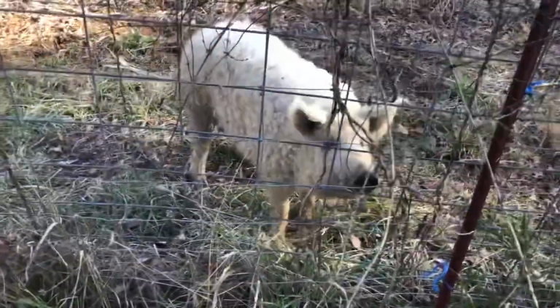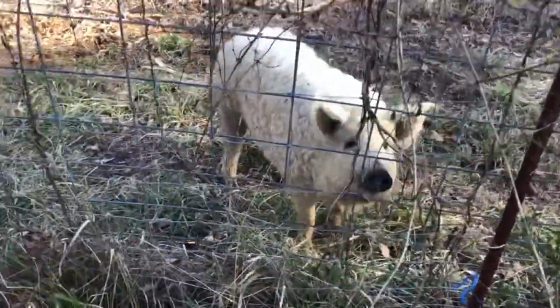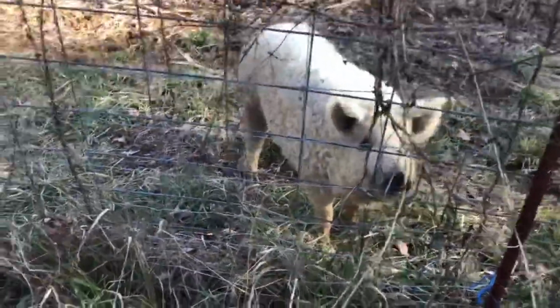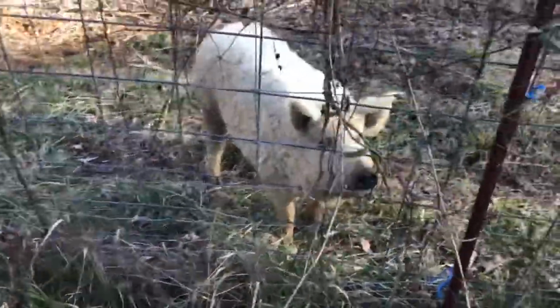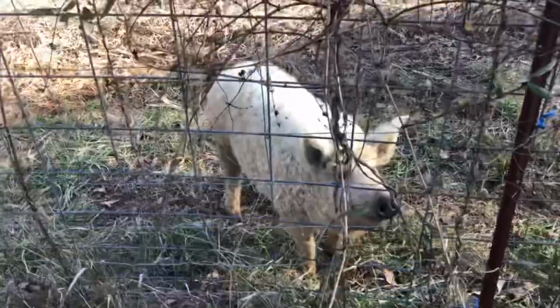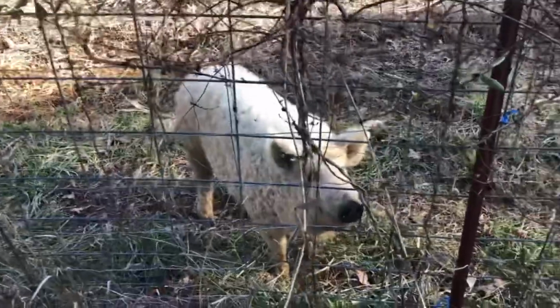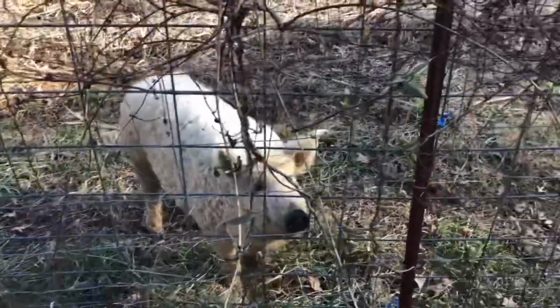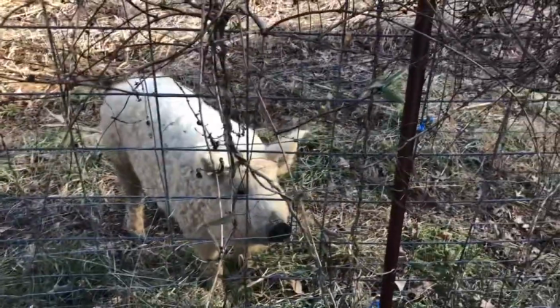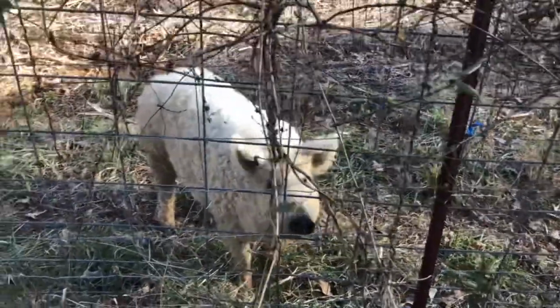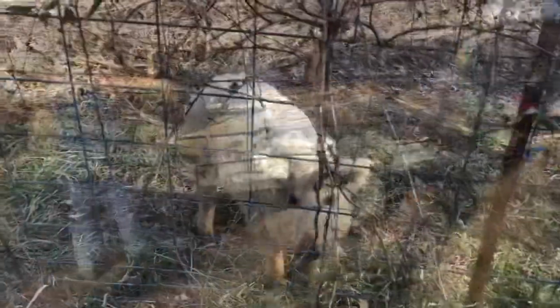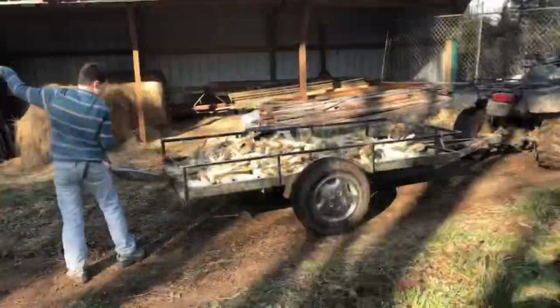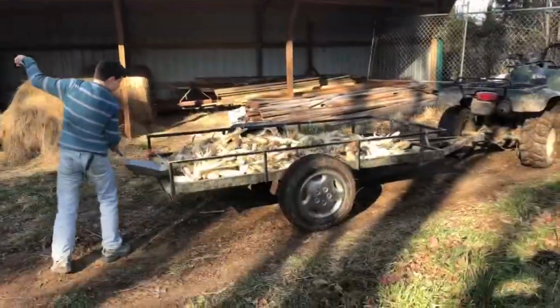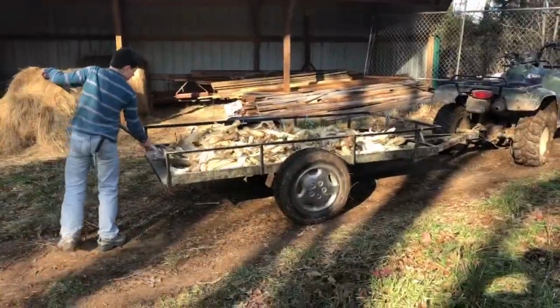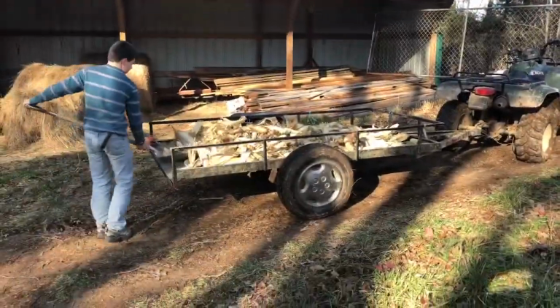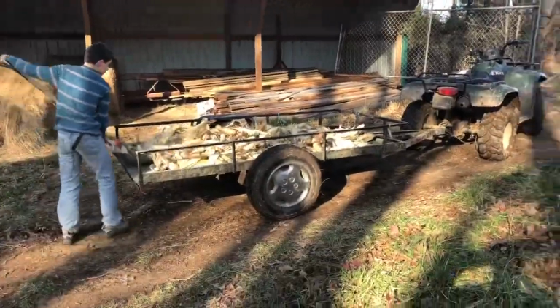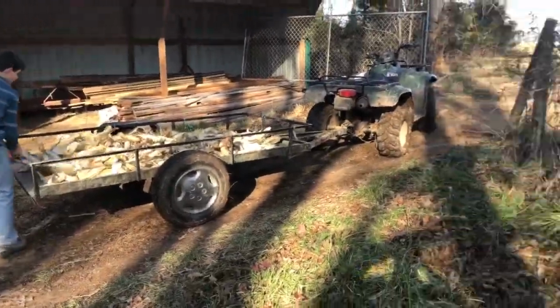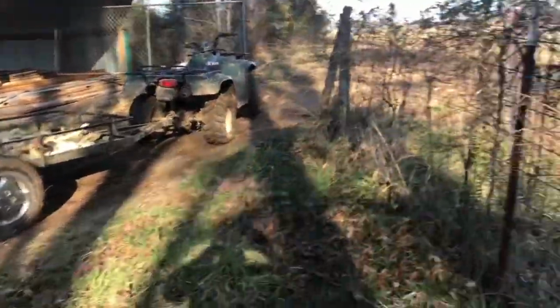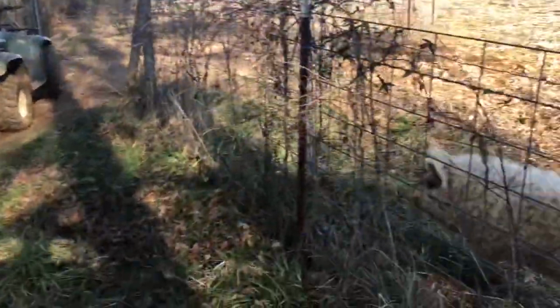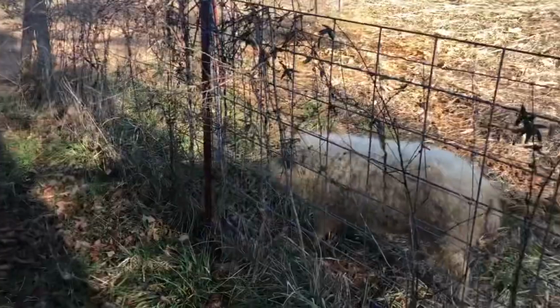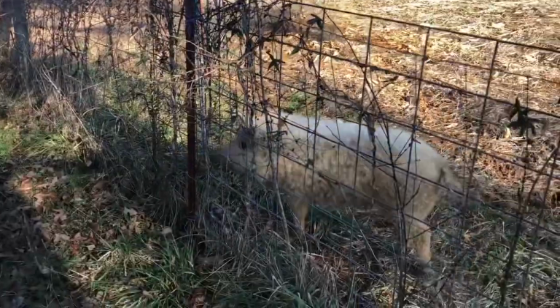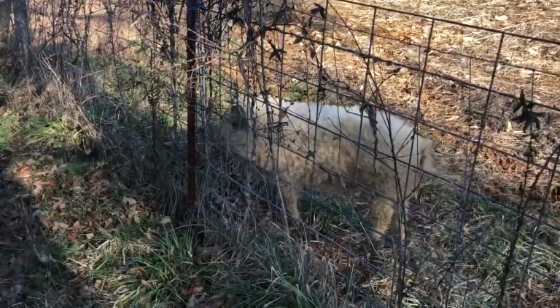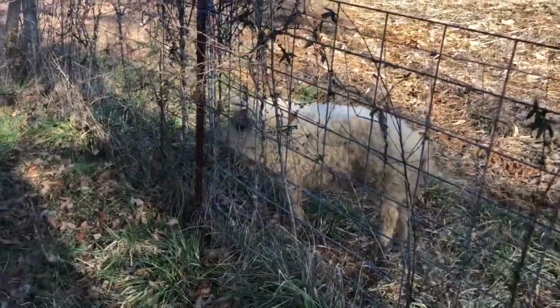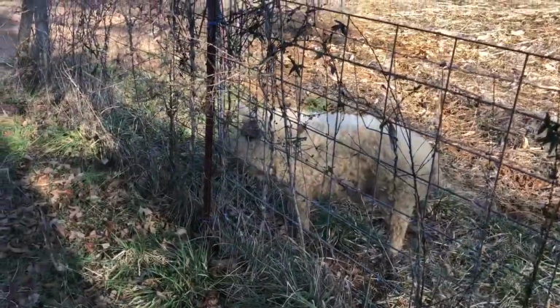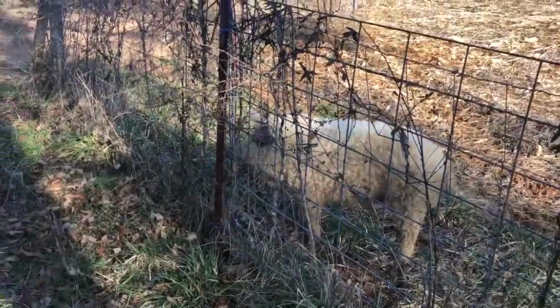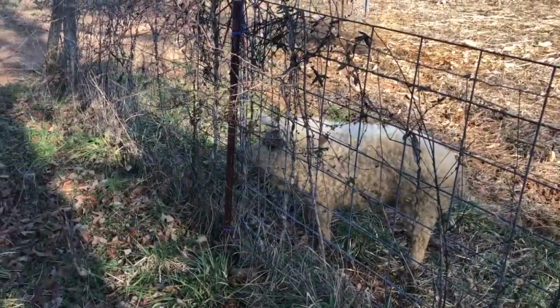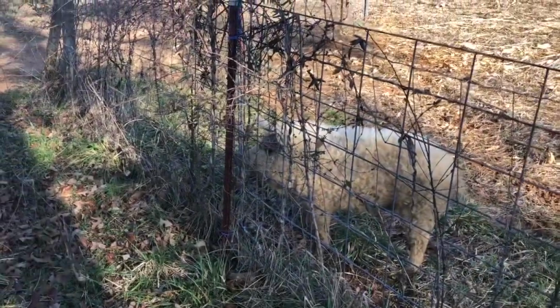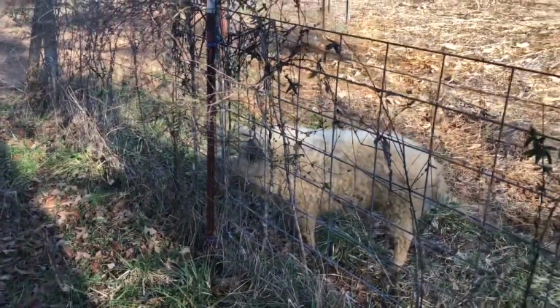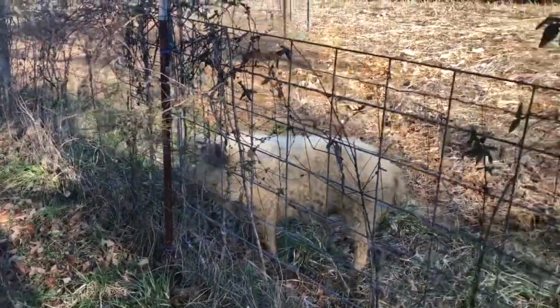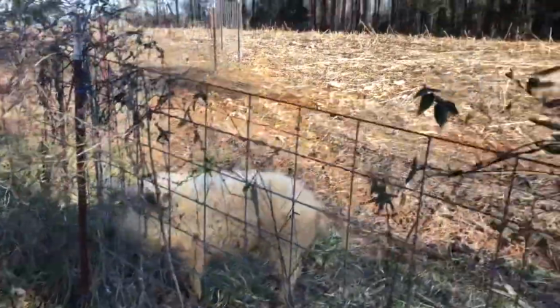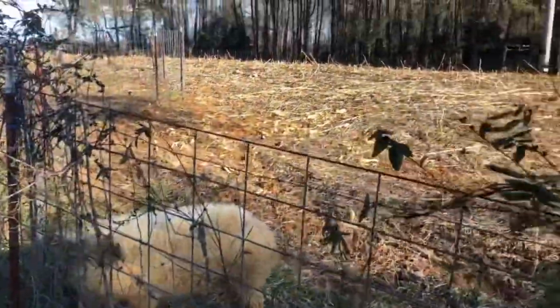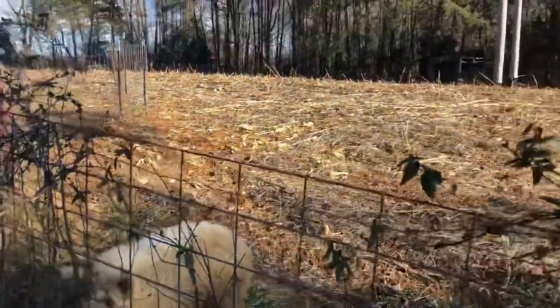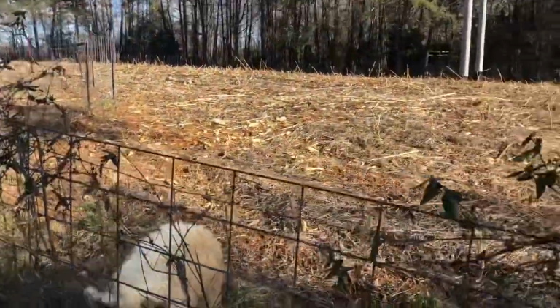This is not the pig that we are going to shell corn for, but we'll throw a few ears over there so he can have a little bit. He's got this whole field to pick through.